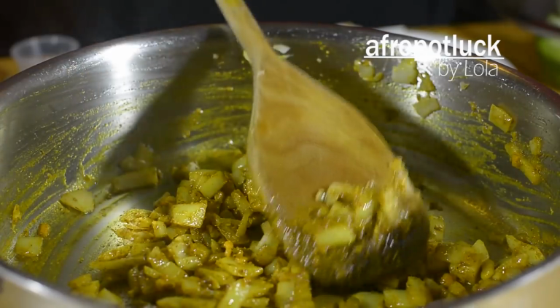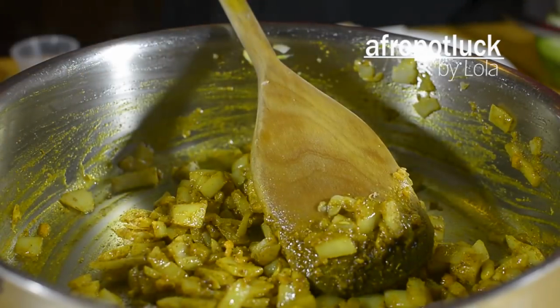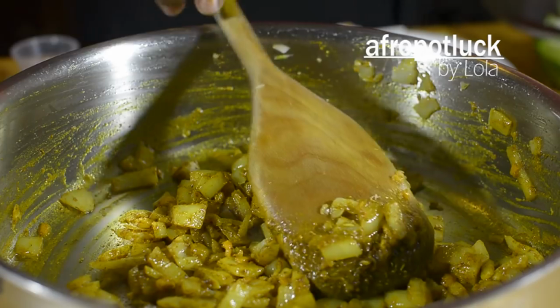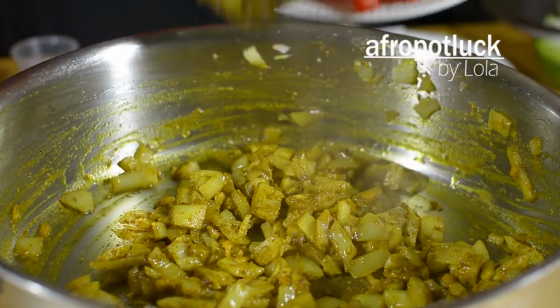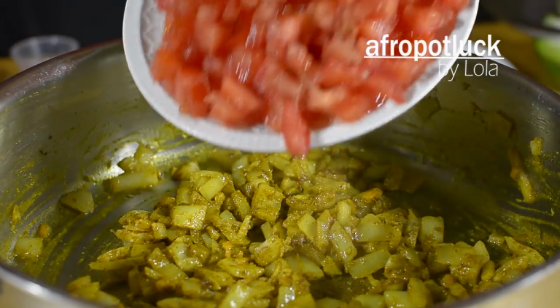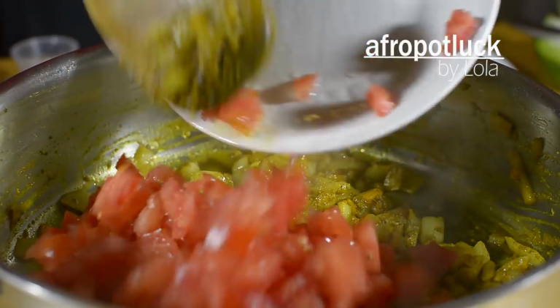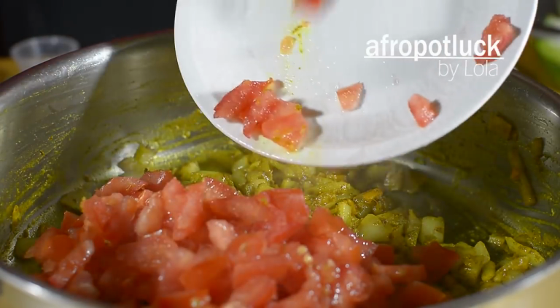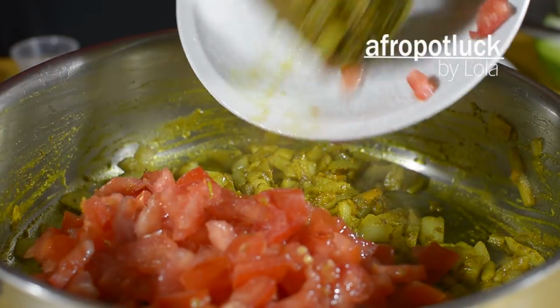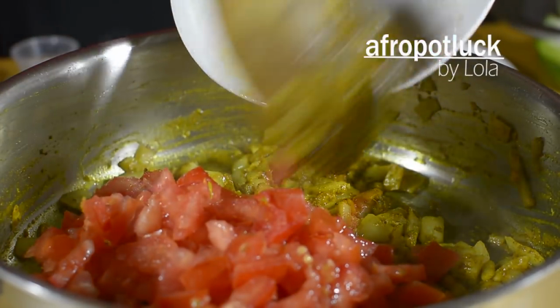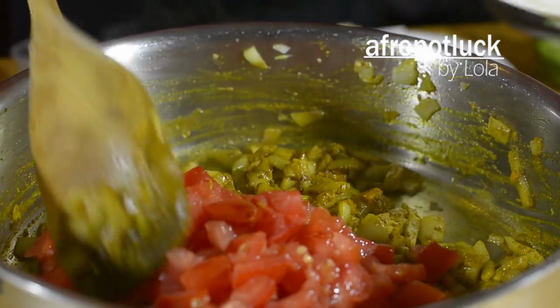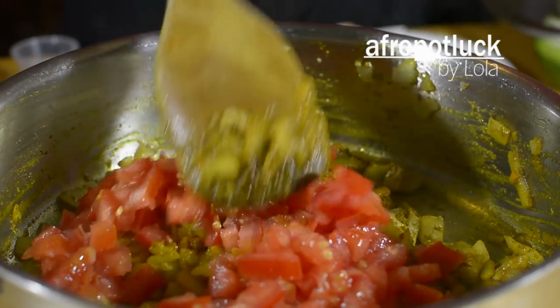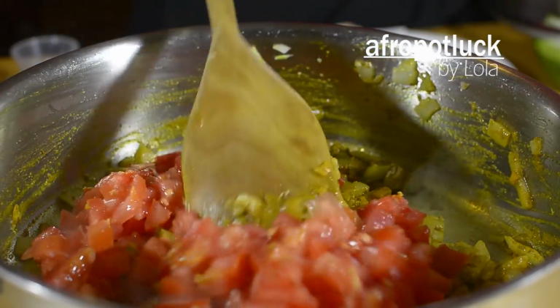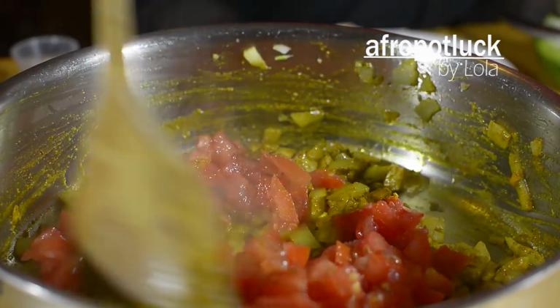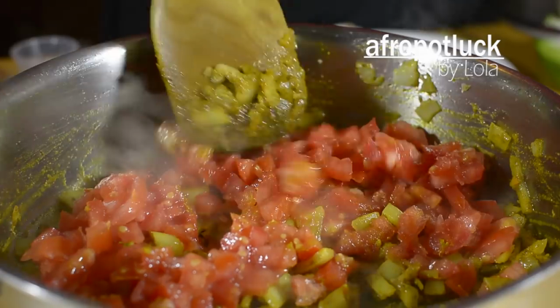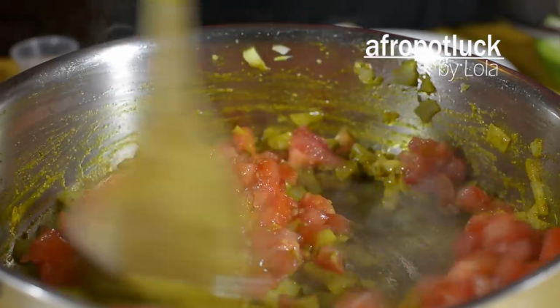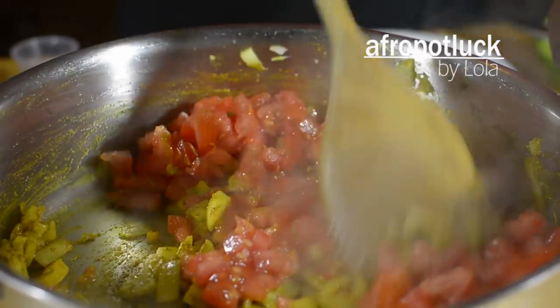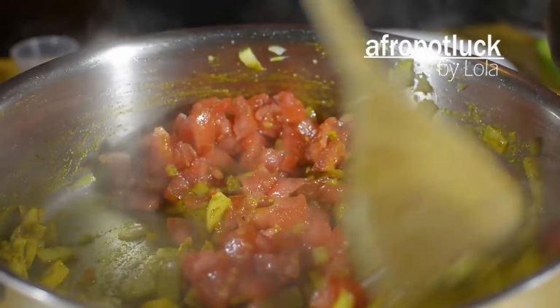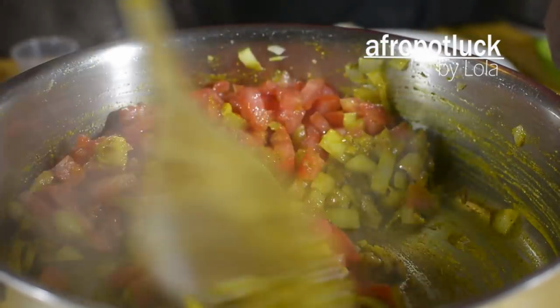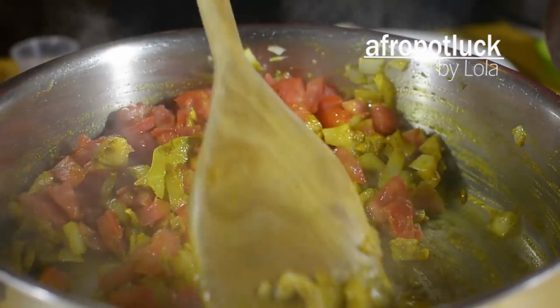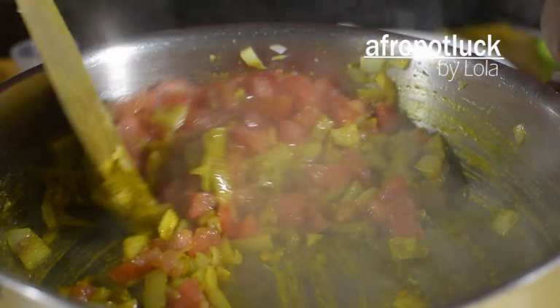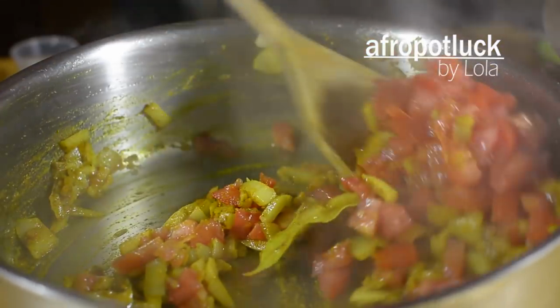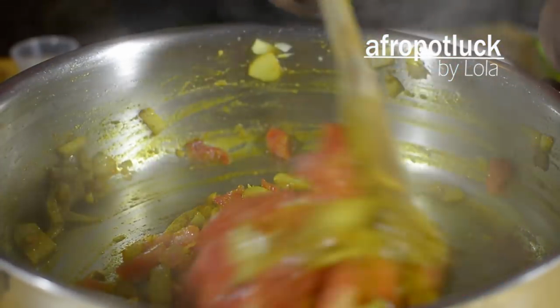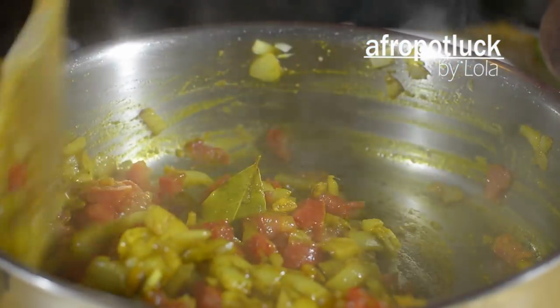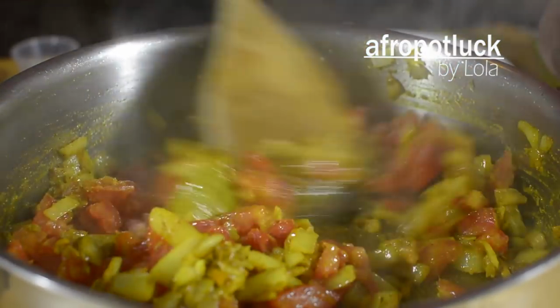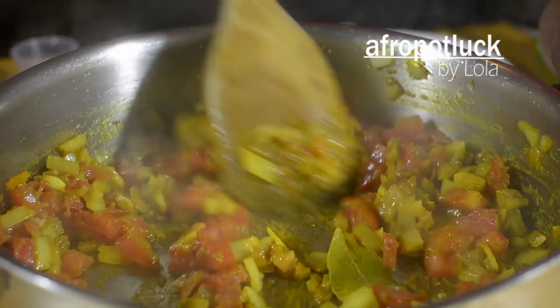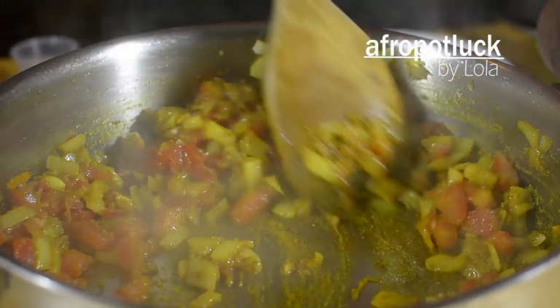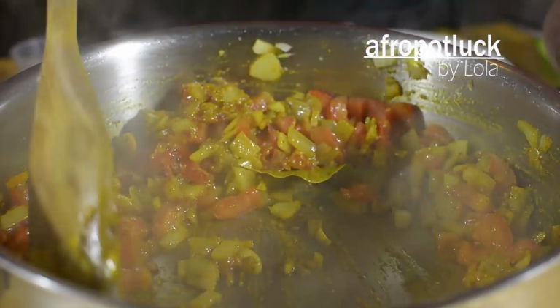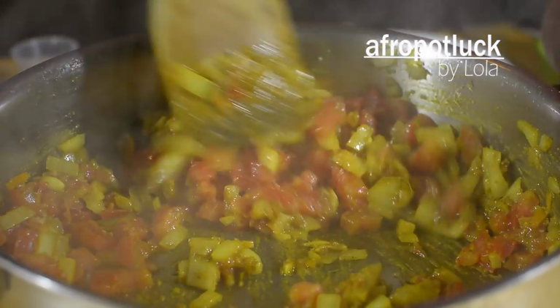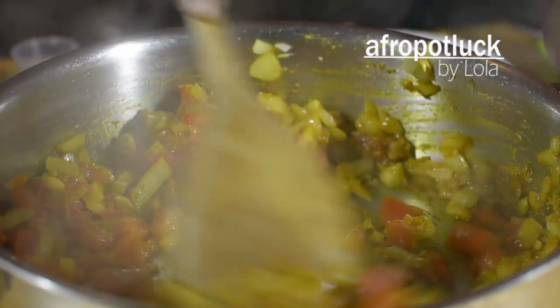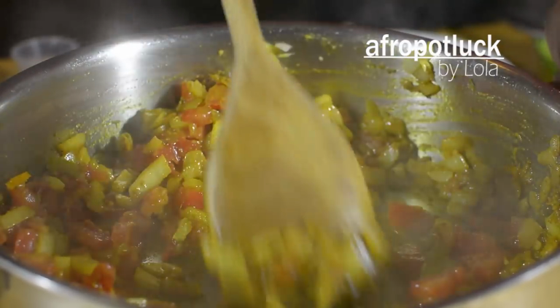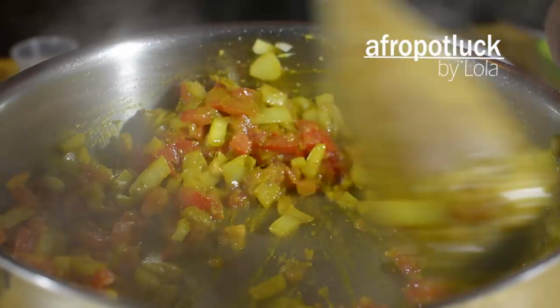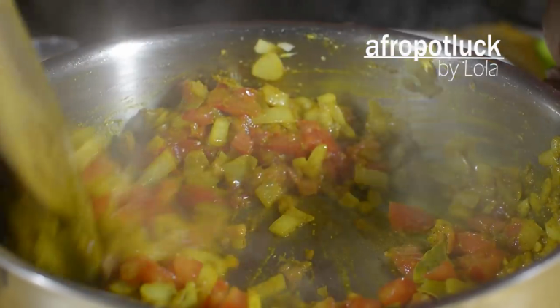The next thing I'm going to be adding is the diced tomatoes, and I'm going to be mixing this thoroughly together with the curry paste that is already cooking in my pot so that all these flavors can be well incorporated into each other.